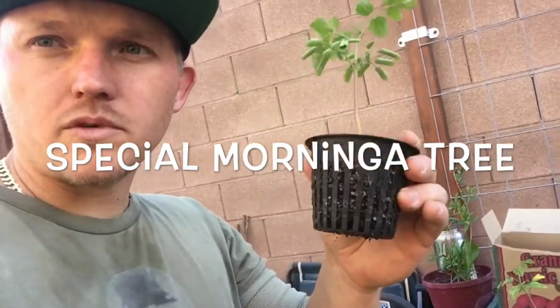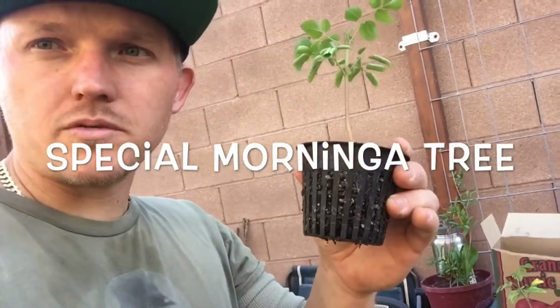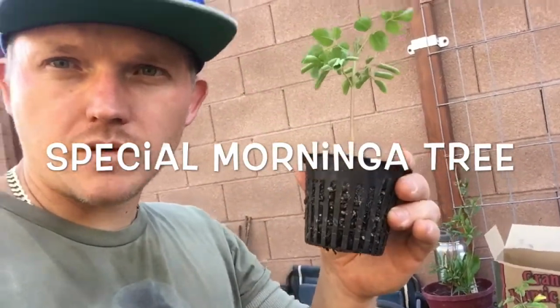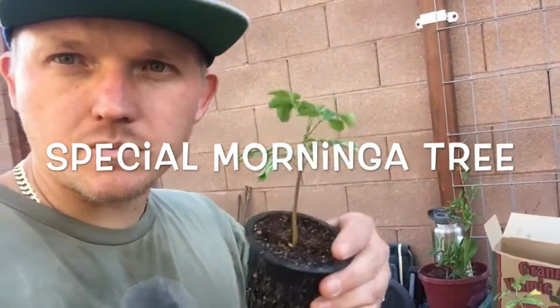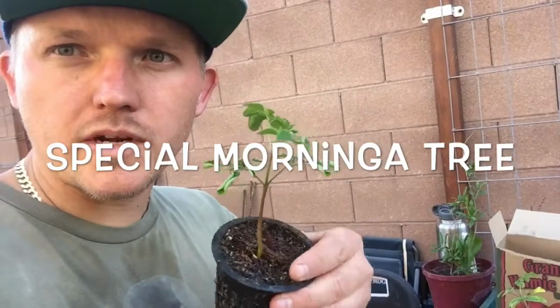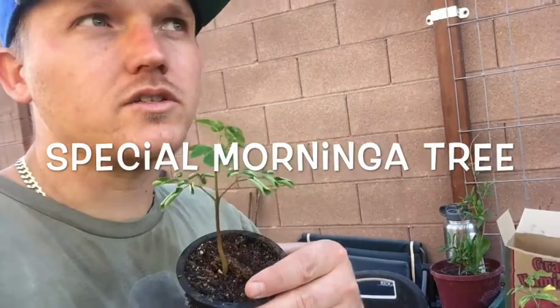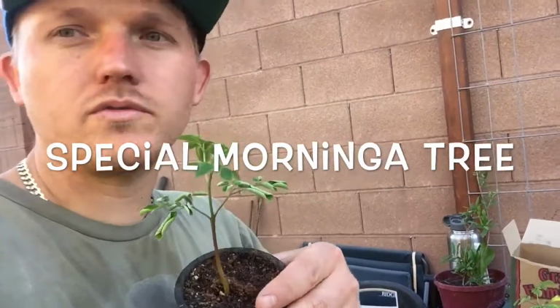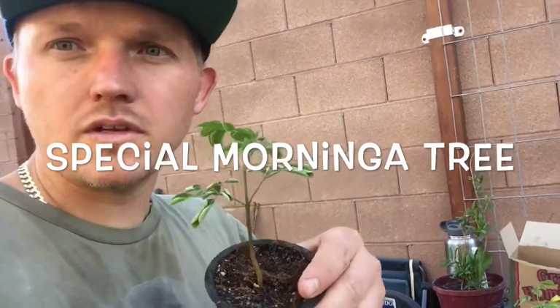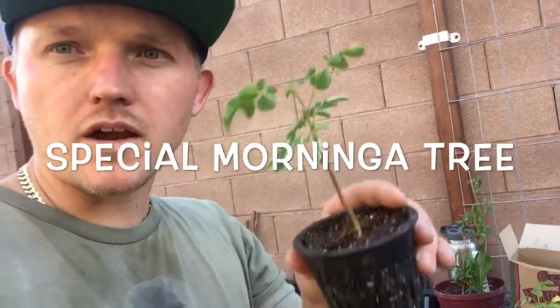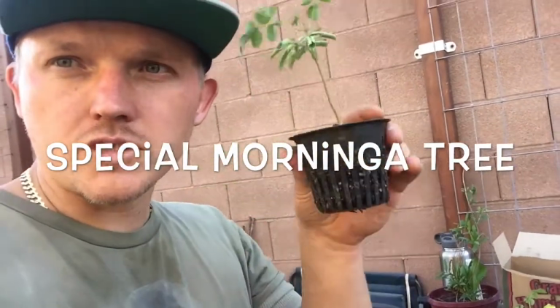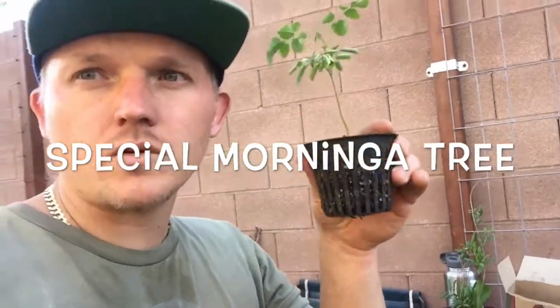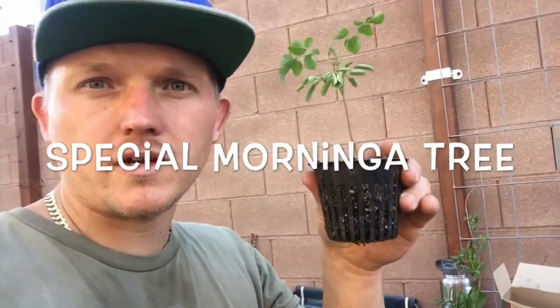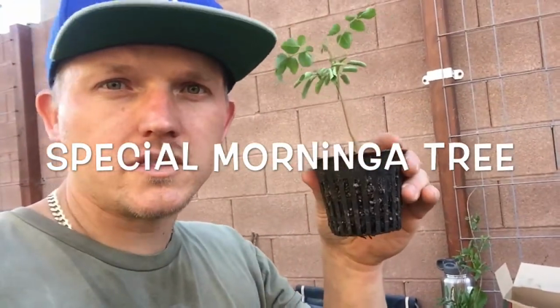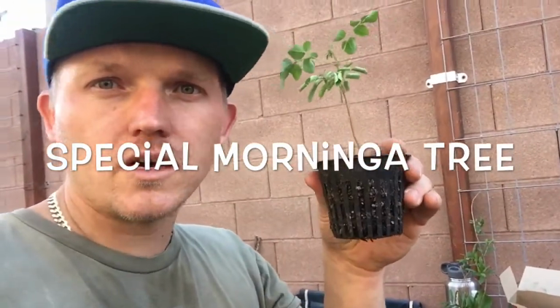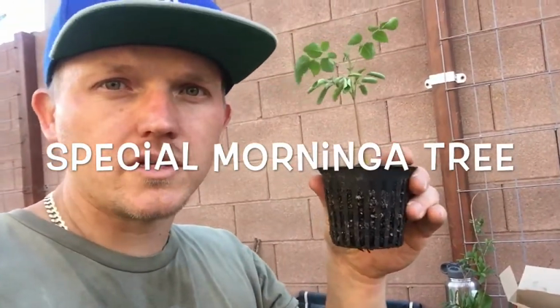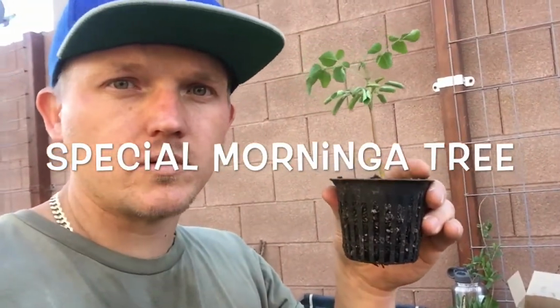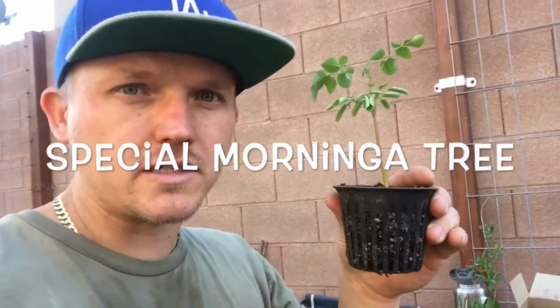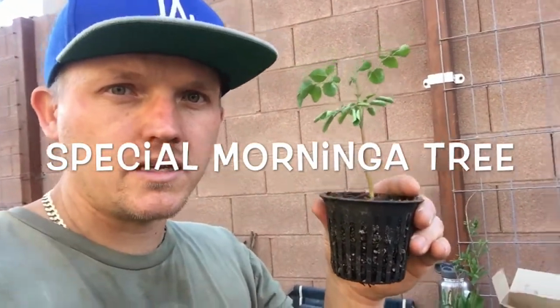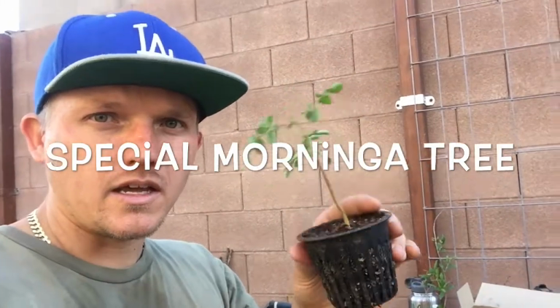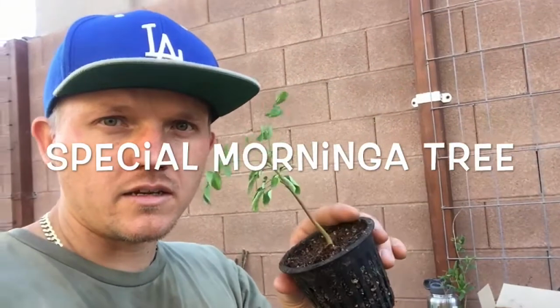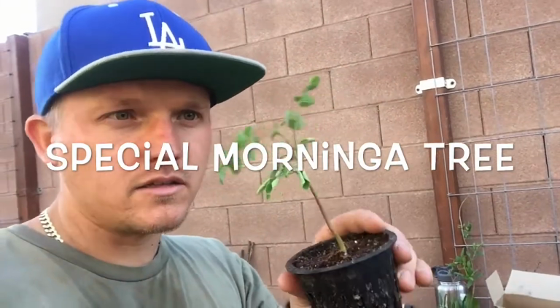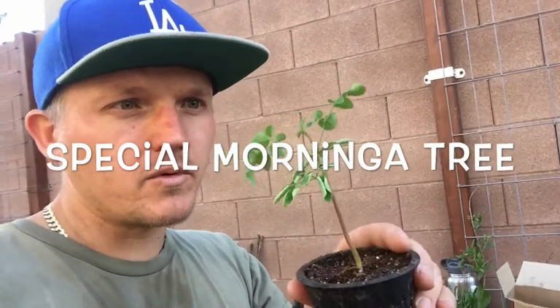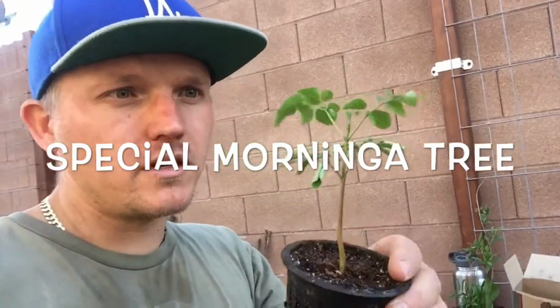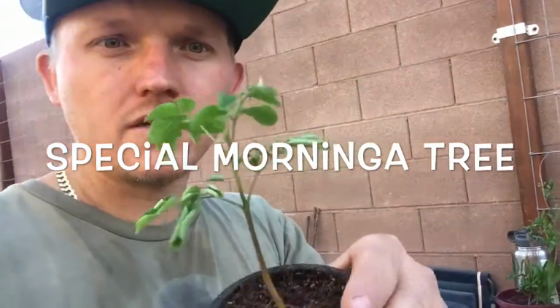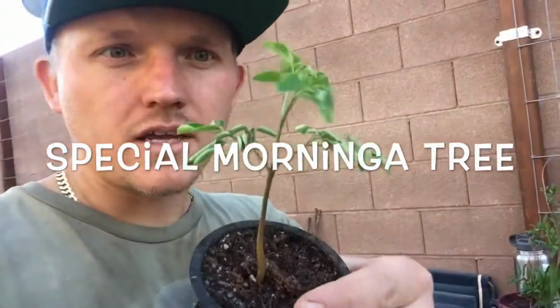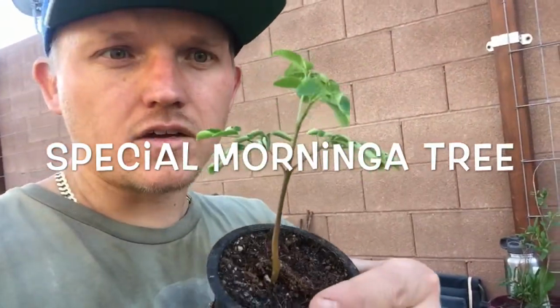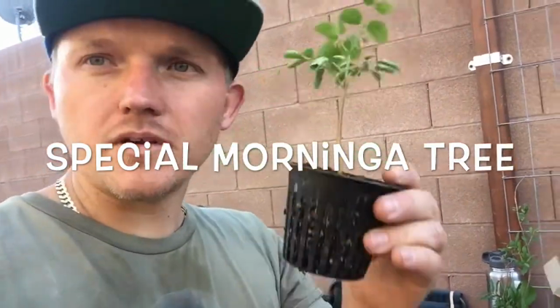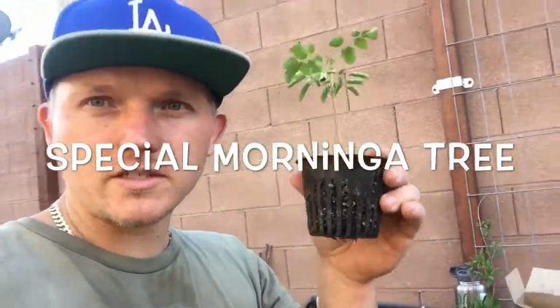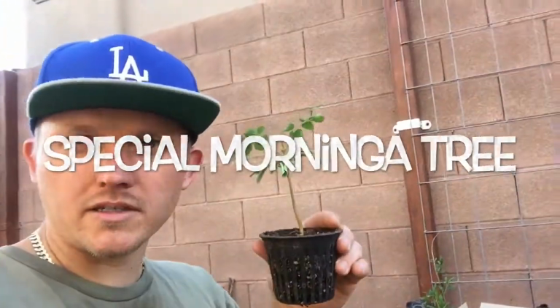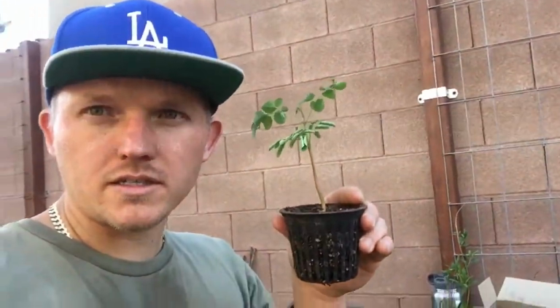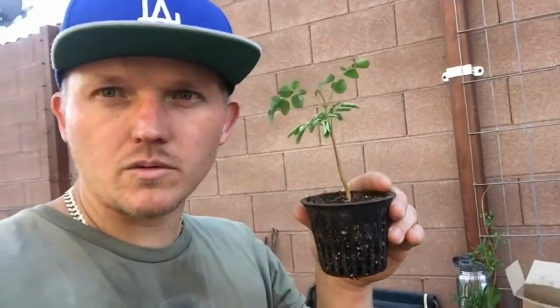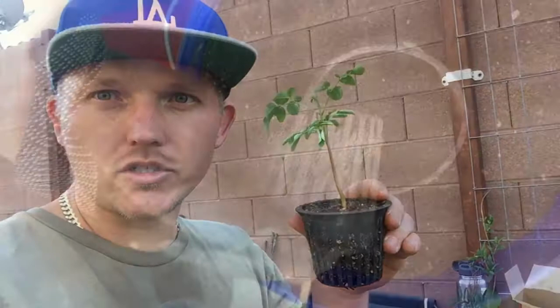We're going to put them in some bigger pots. Moringa — the superfood — everyone should be growing Moringa. It's unbelievable, amazing. Look up Moringa, and I'll keep giving you guys updates on this little Moringa tree.